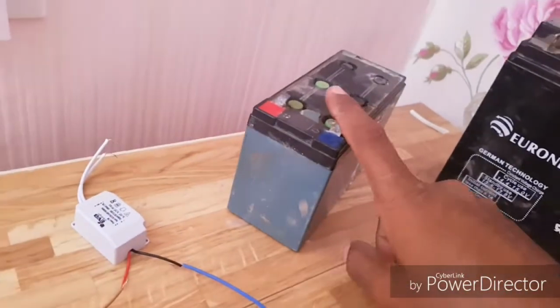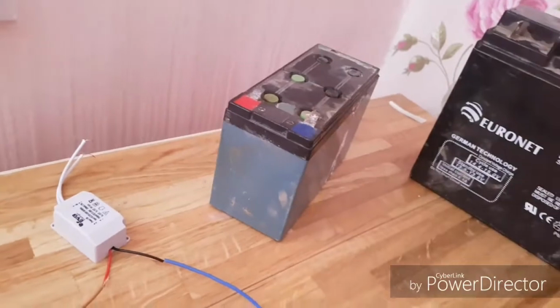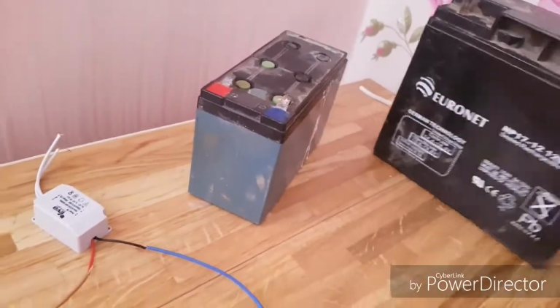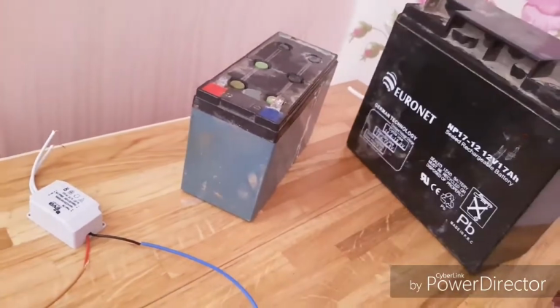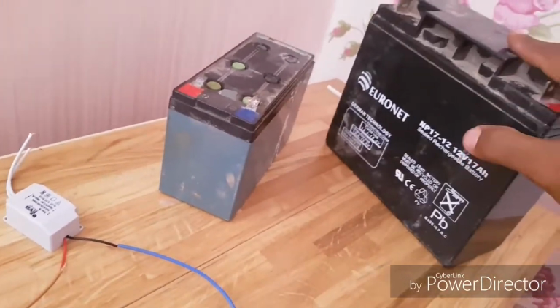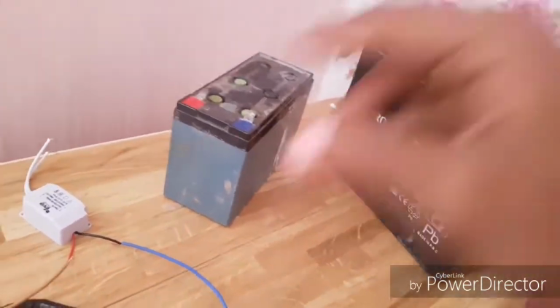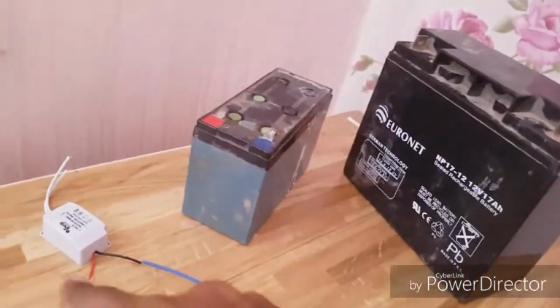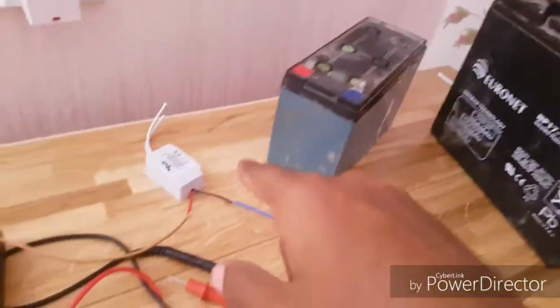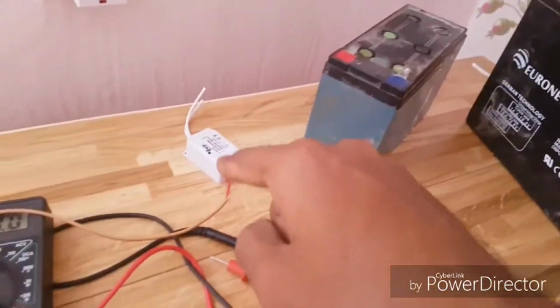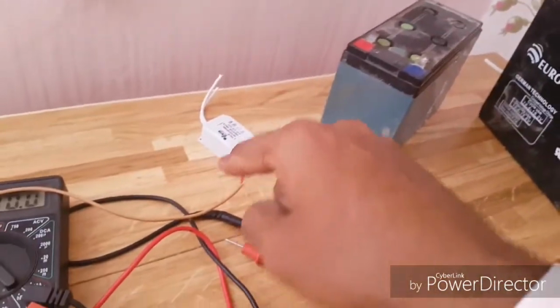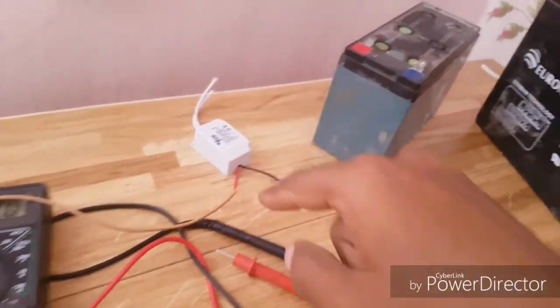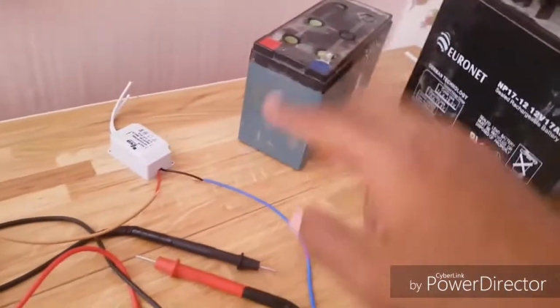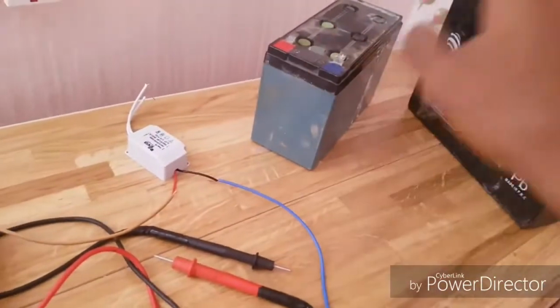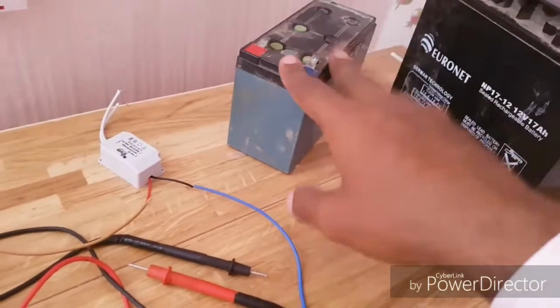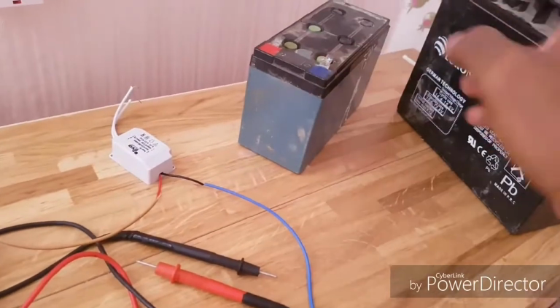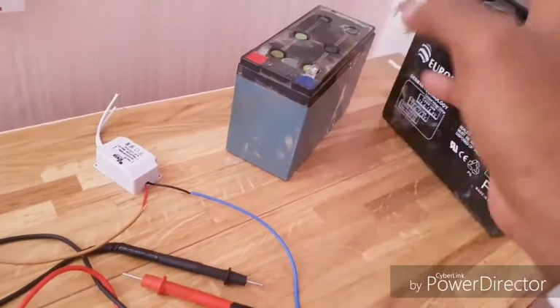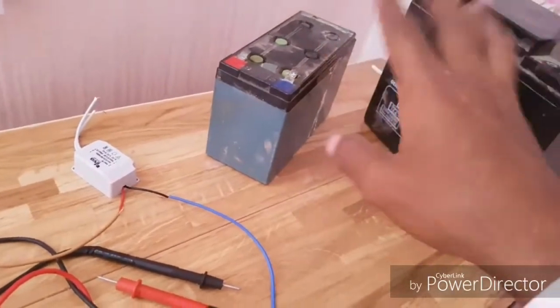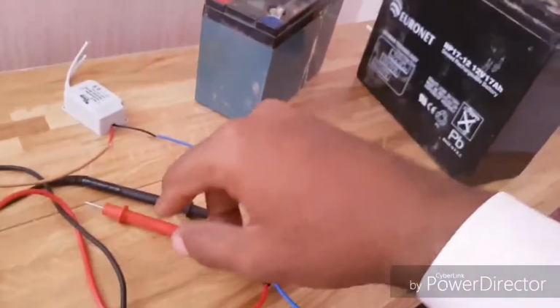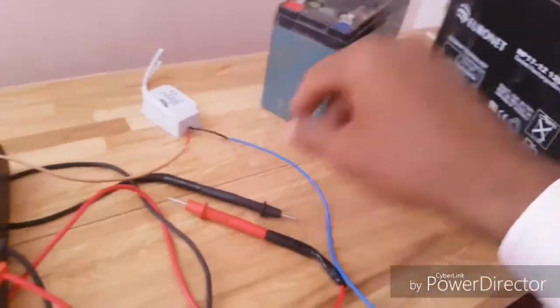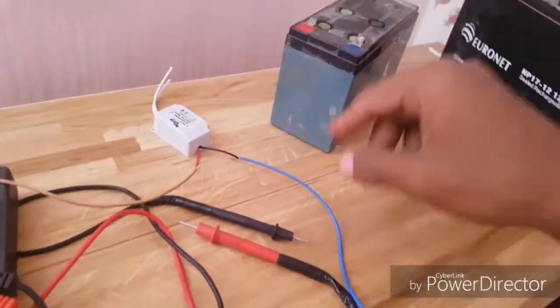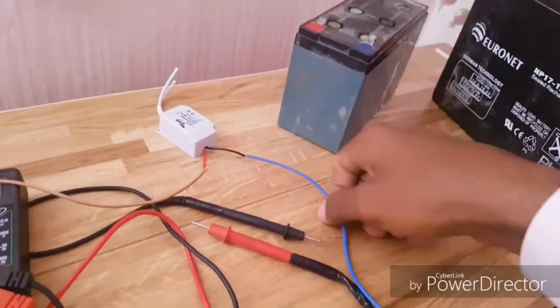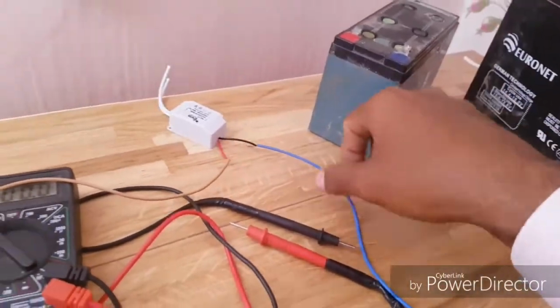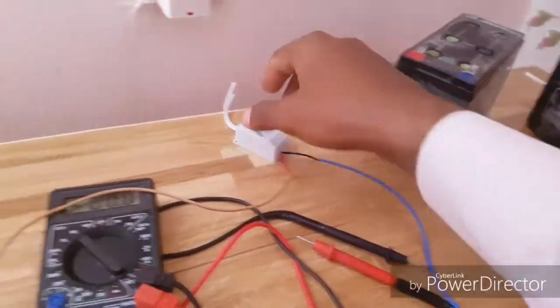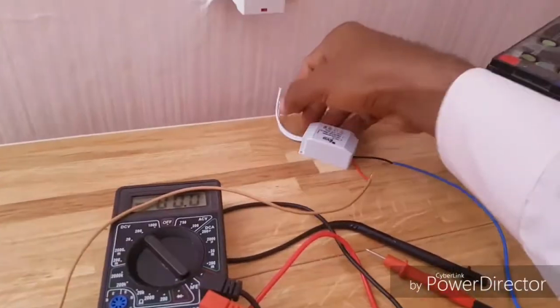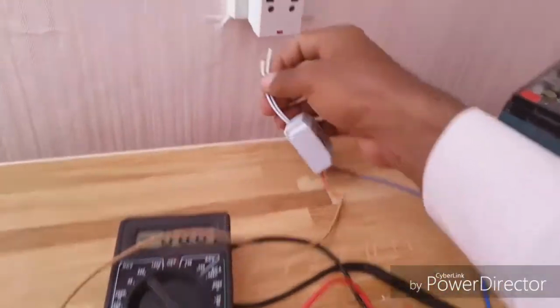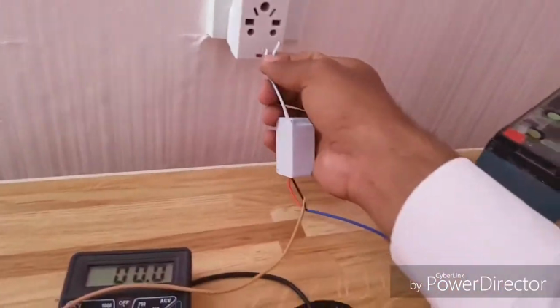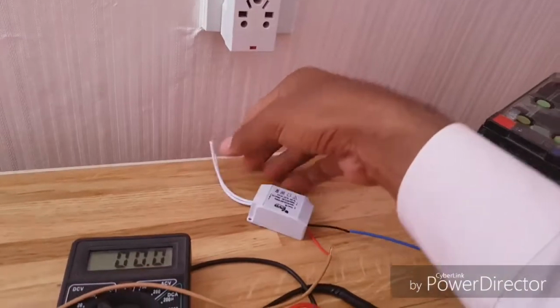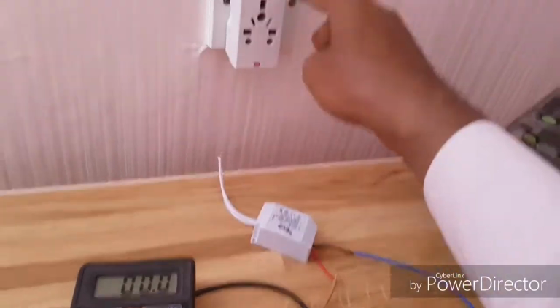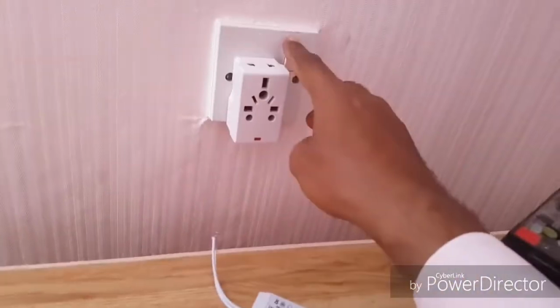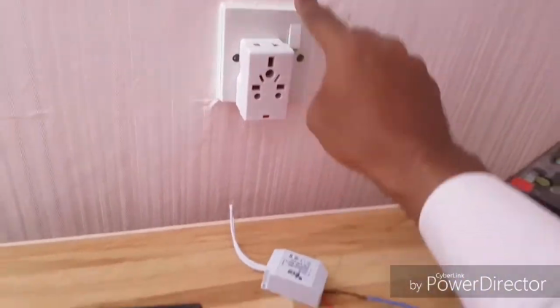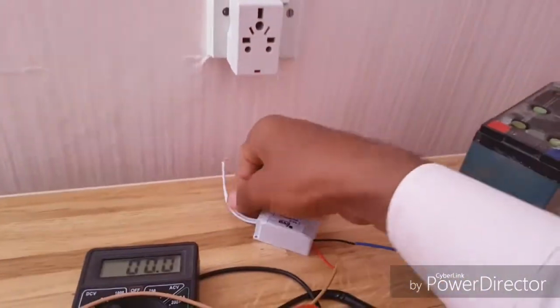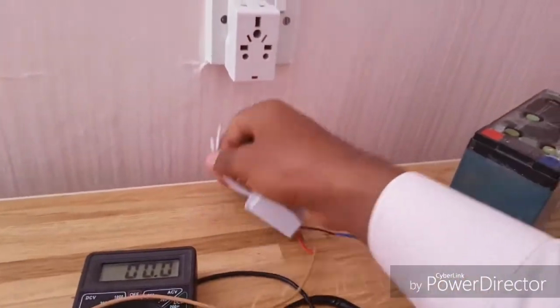I have one battery with me and another one over here. Because the converter outputs 12 to 20 volts, I've taken two batteries so it will charge both. Now it's time to check this out — let me turn off the switch.